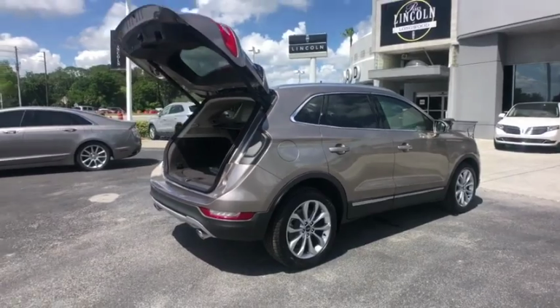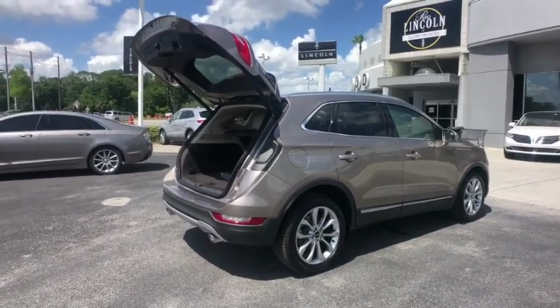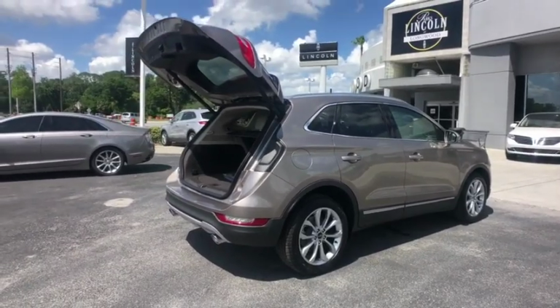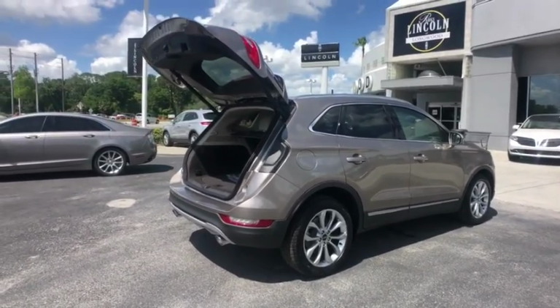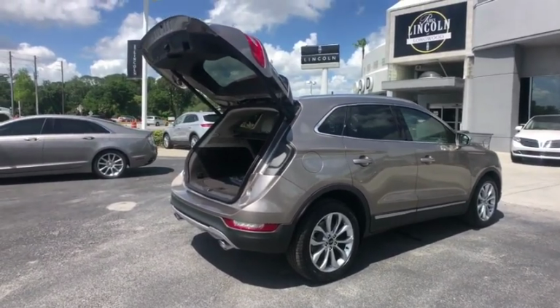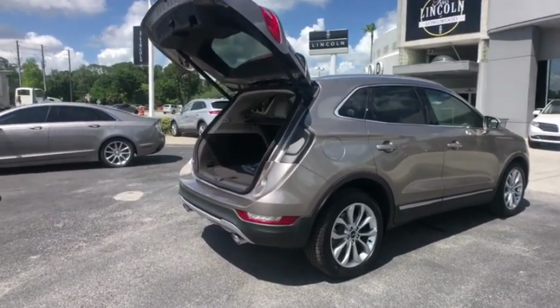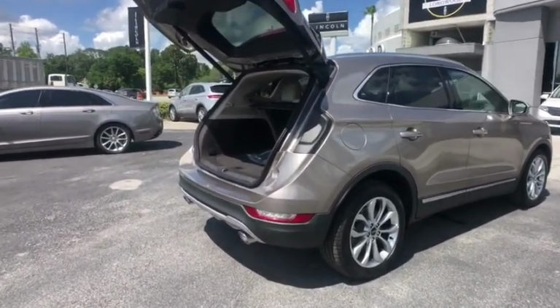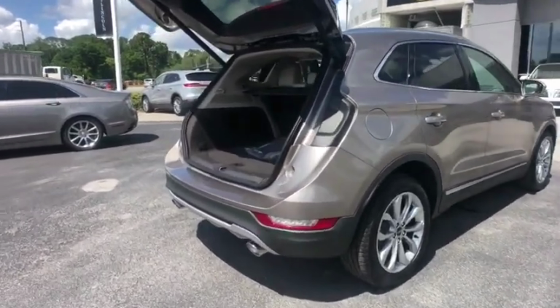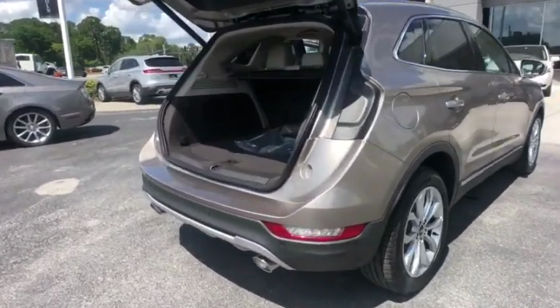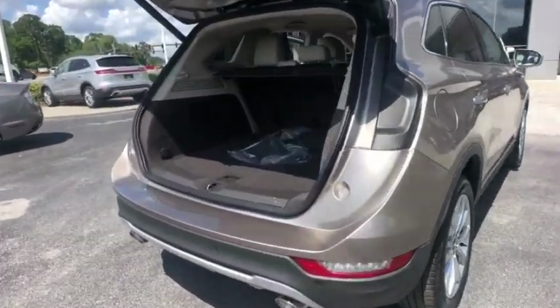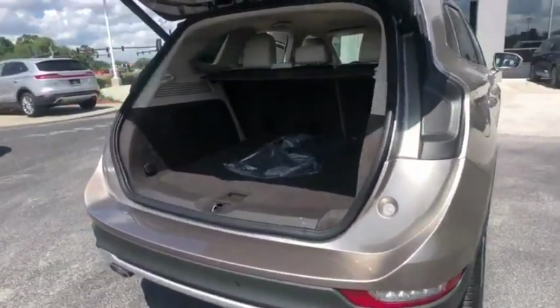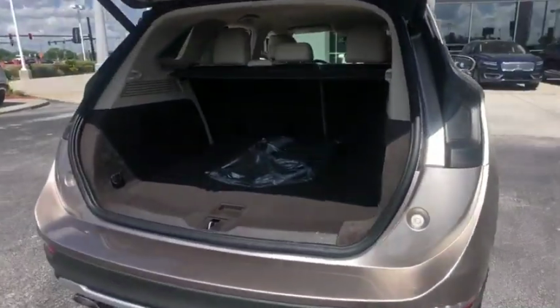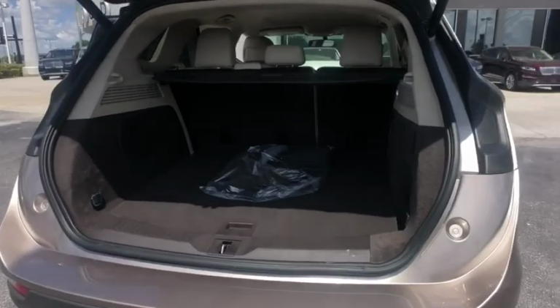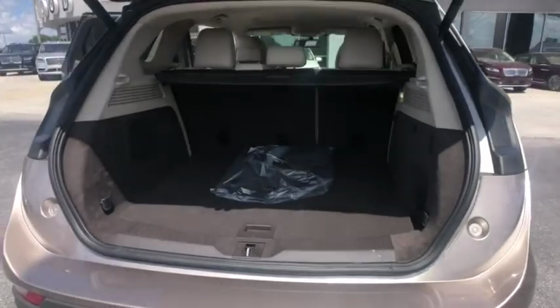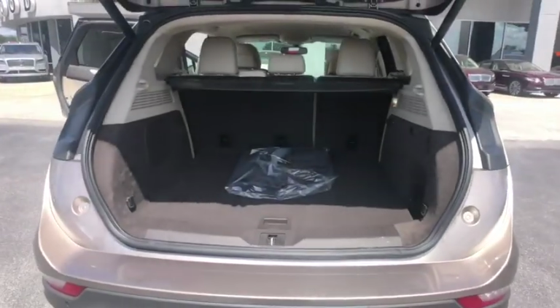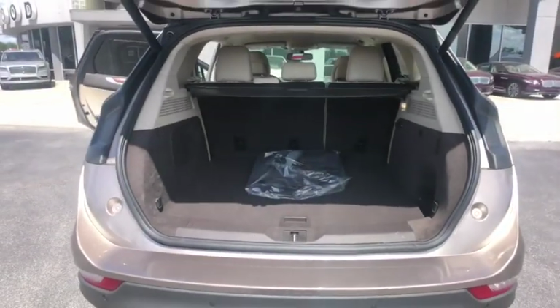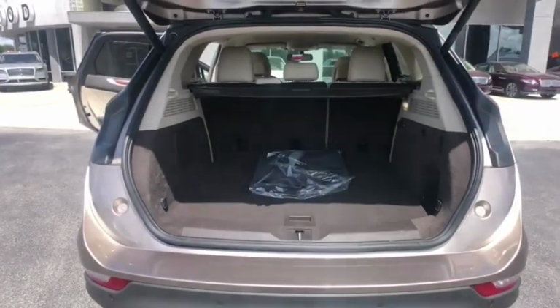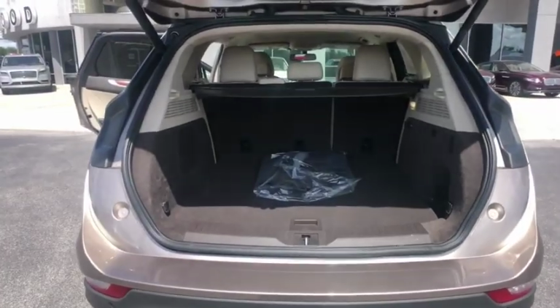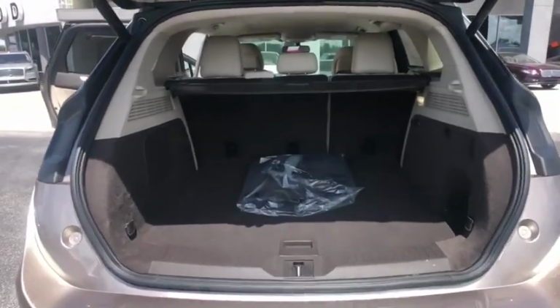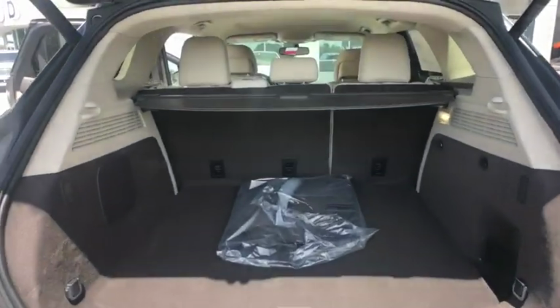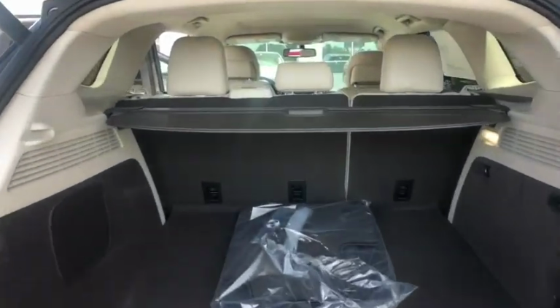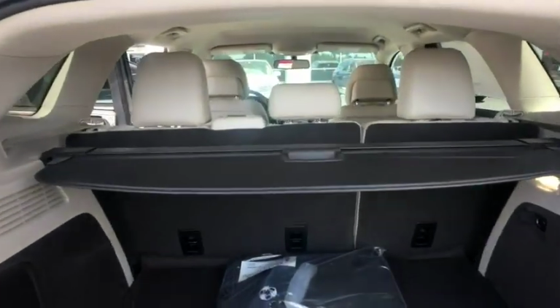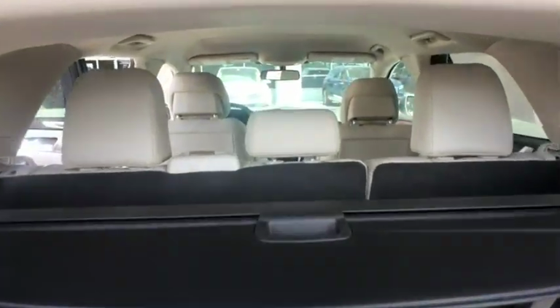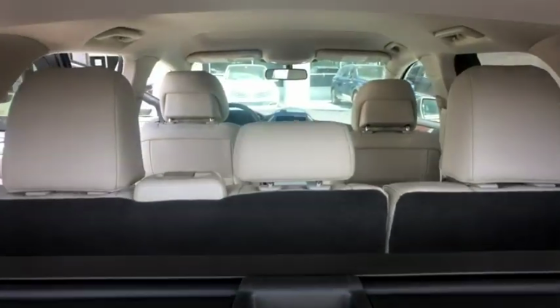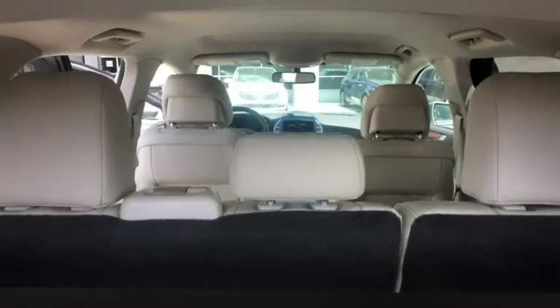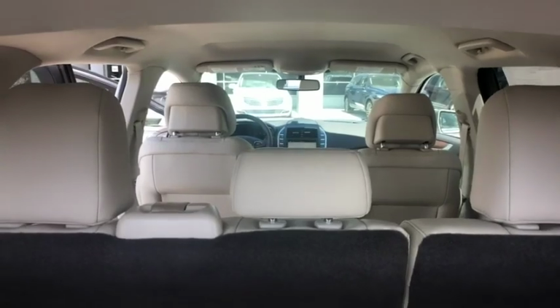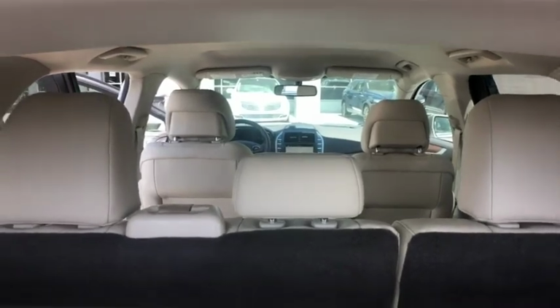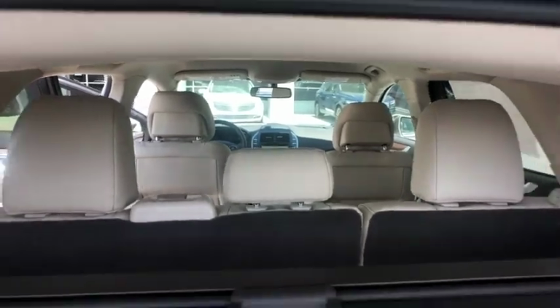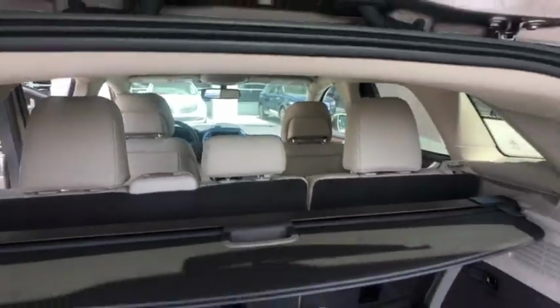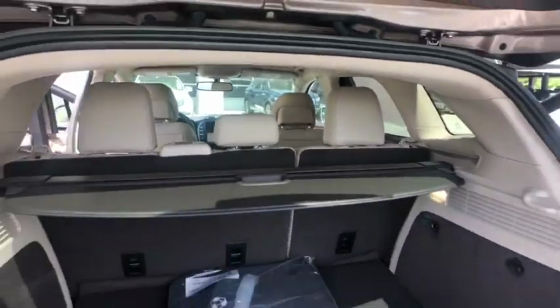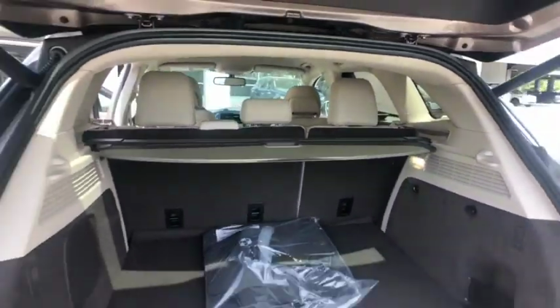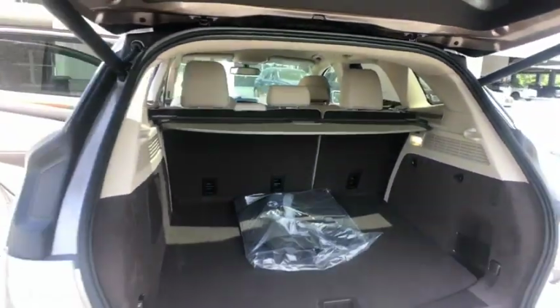Backup camera, anti-lock braking system, power liftgate, steering wheel audio controls, keyless entry, power passenger seat, stability control, traction control, remote engine start, Bluetooth, leather wrapped steering wheel.